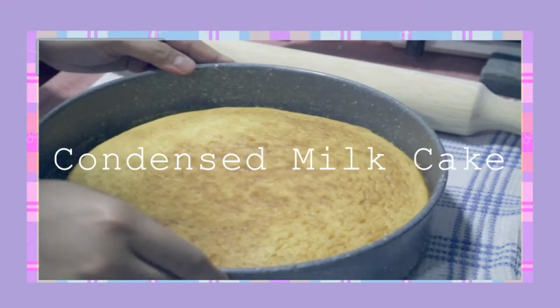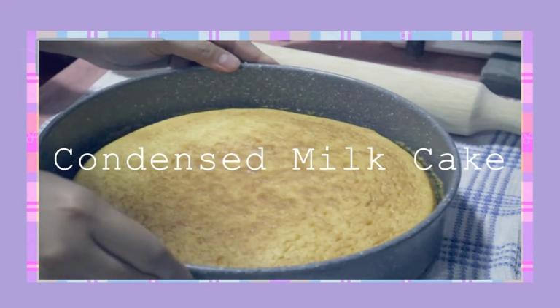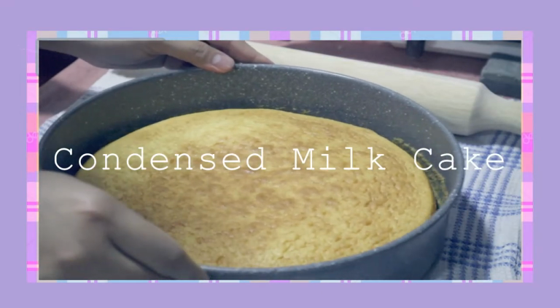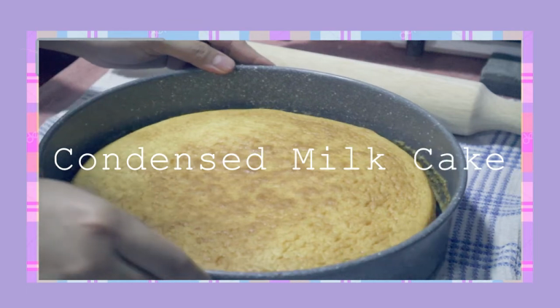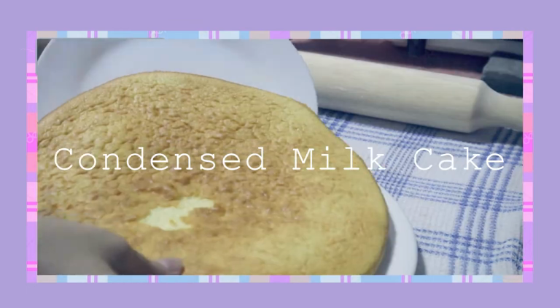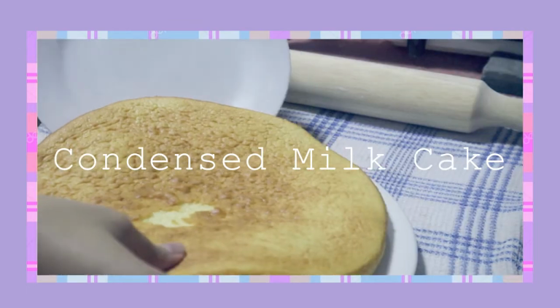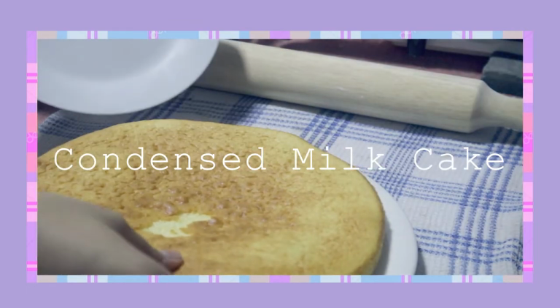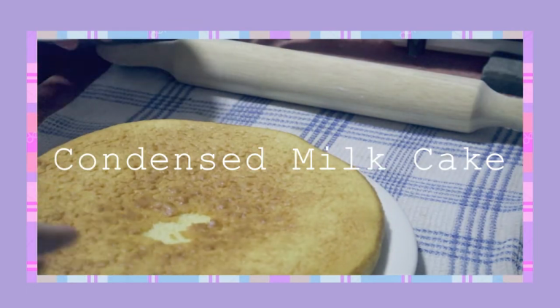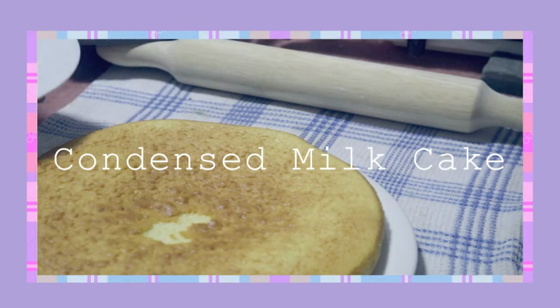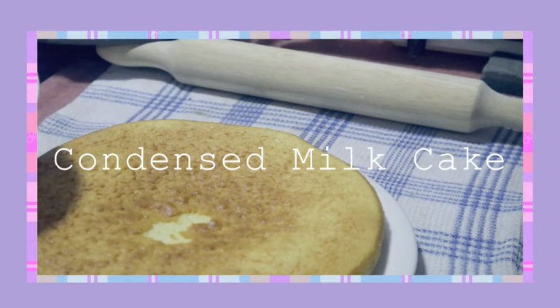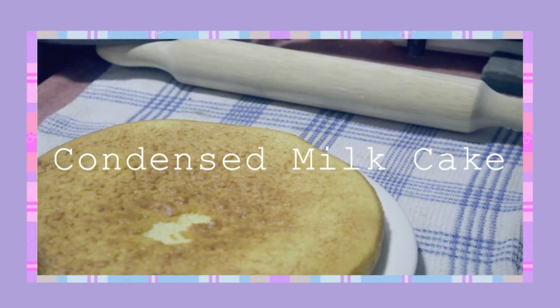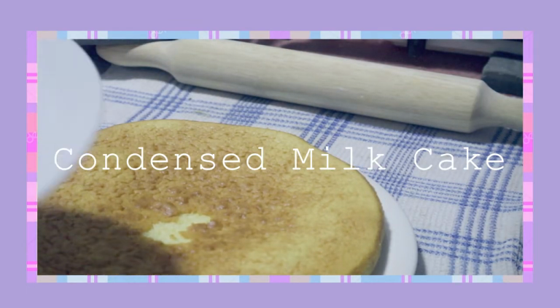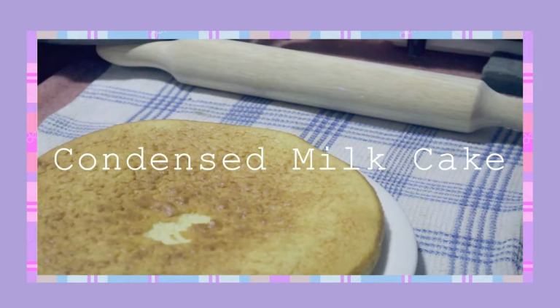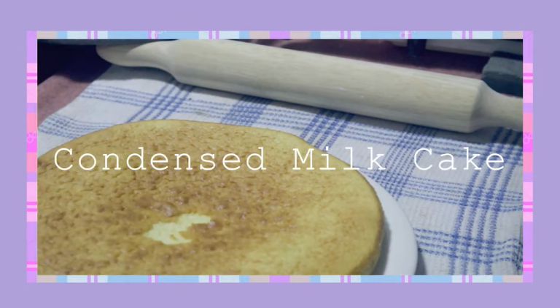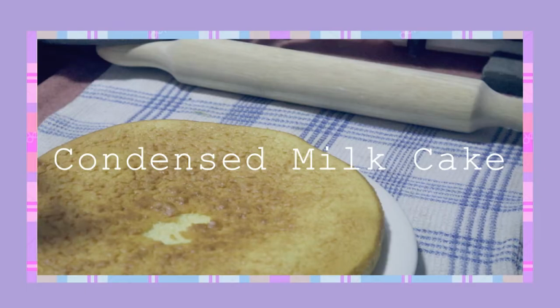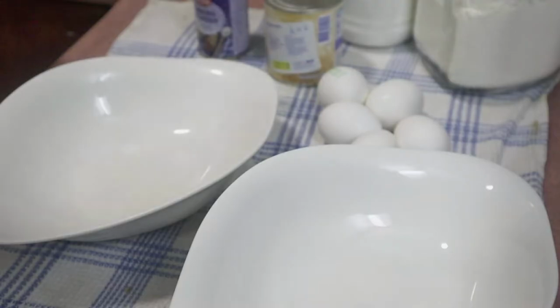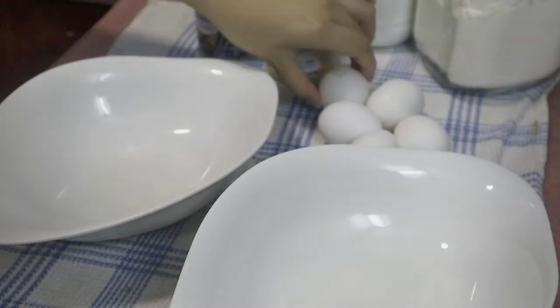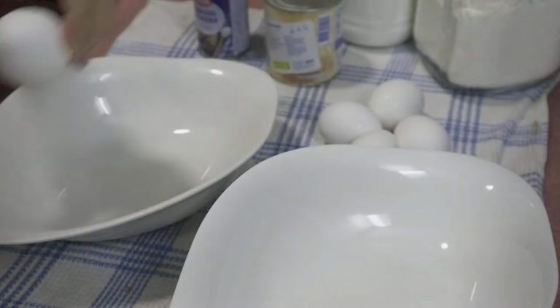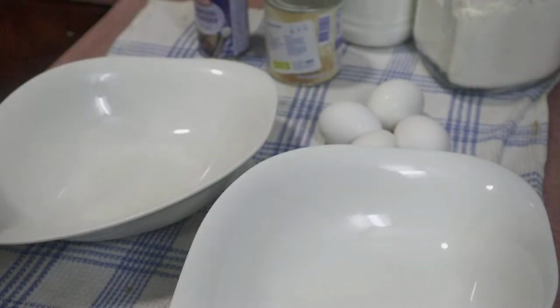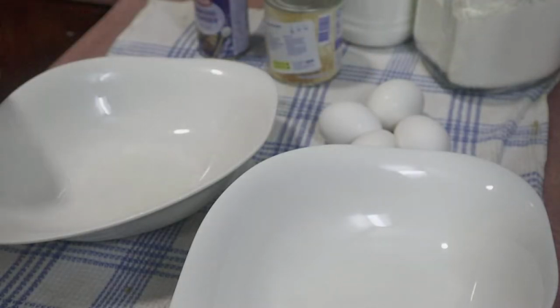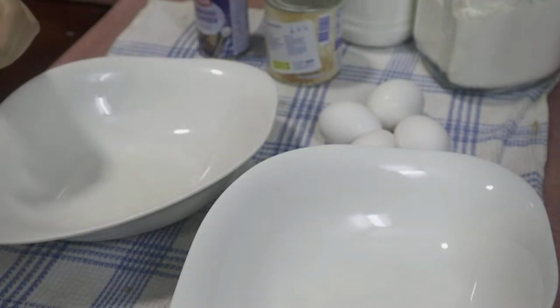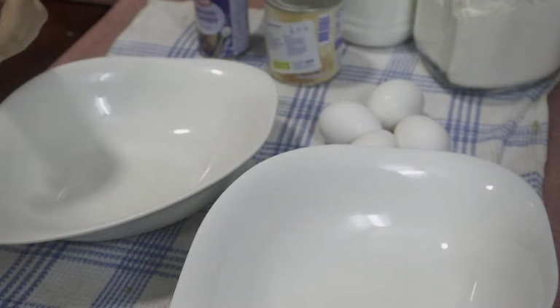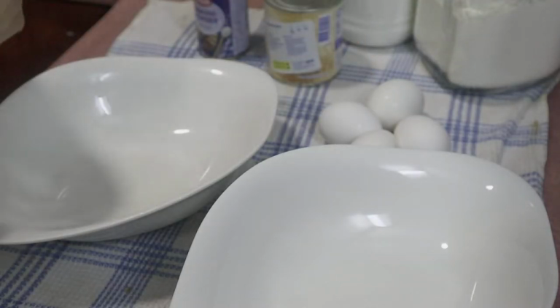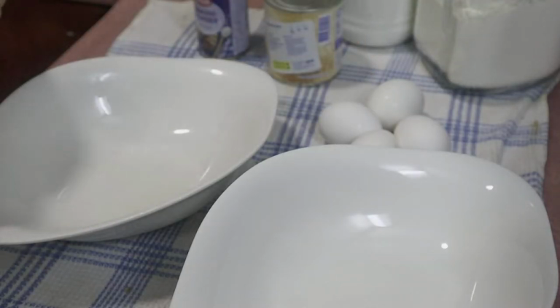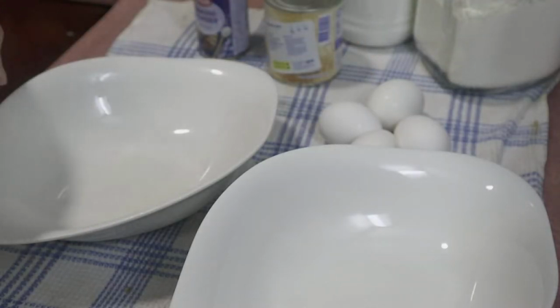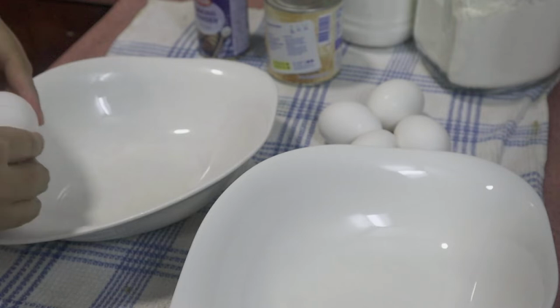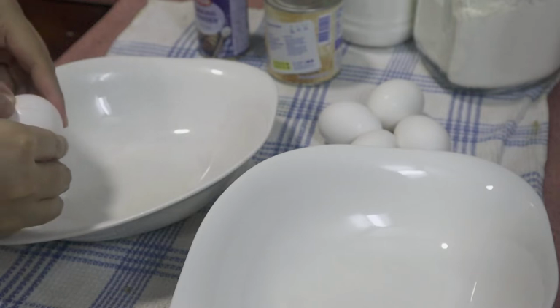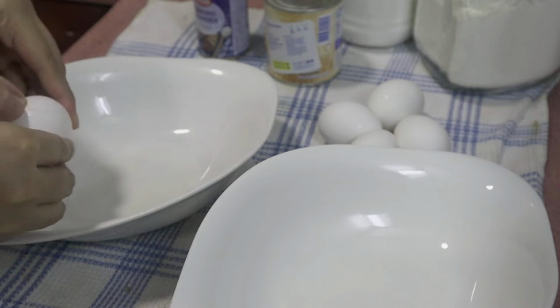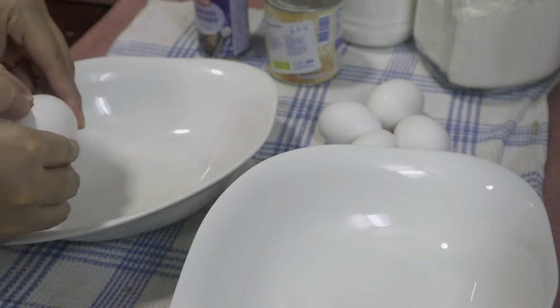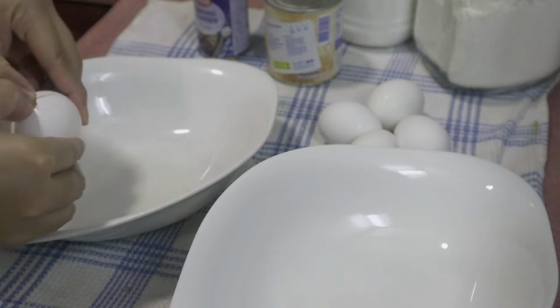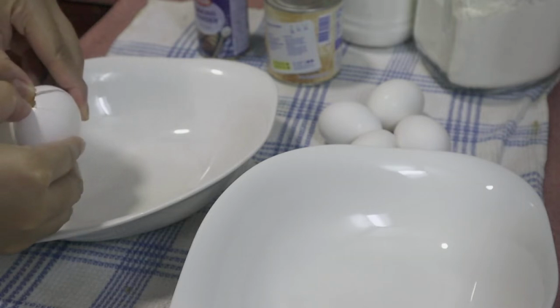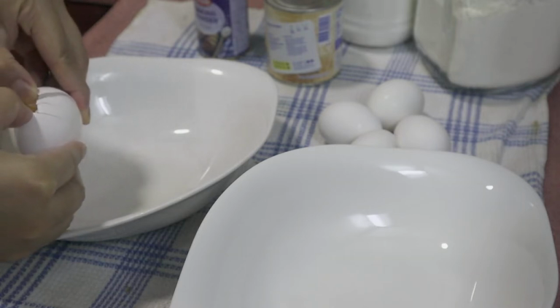Hi, dear! Welcome back to my channel. For today's video, we're going to make a condensed milk cake. This can be your gift to your moms on Mother's Day.